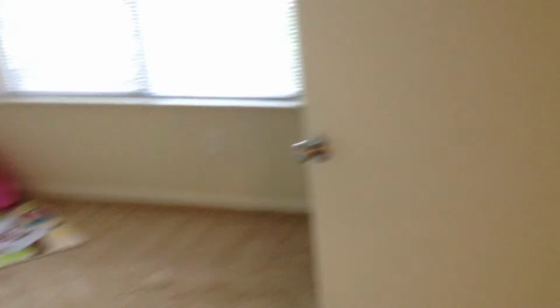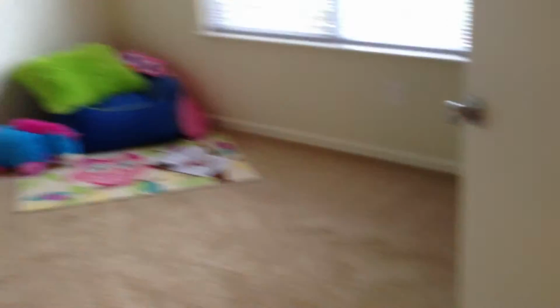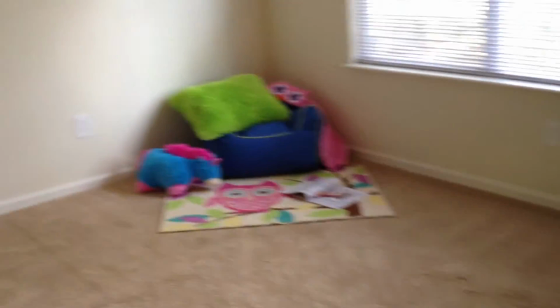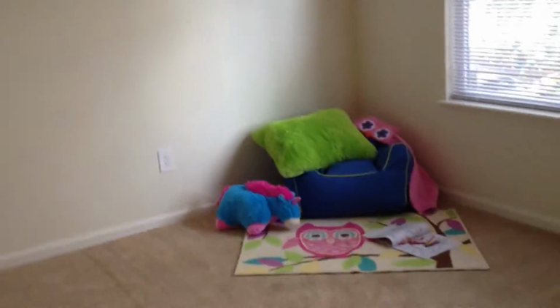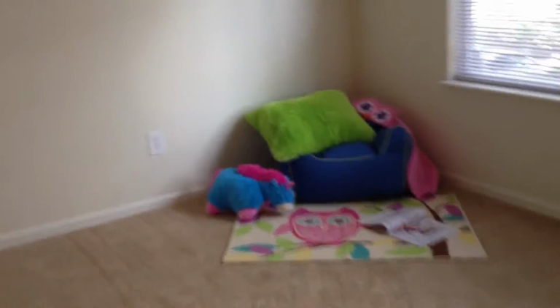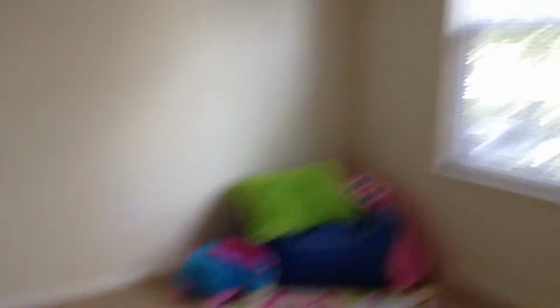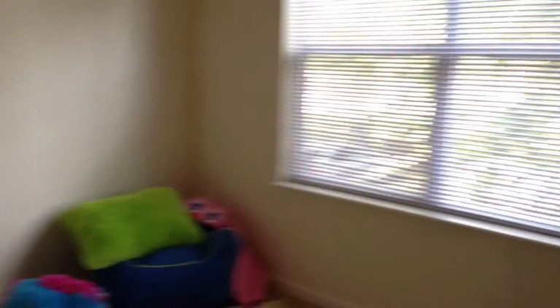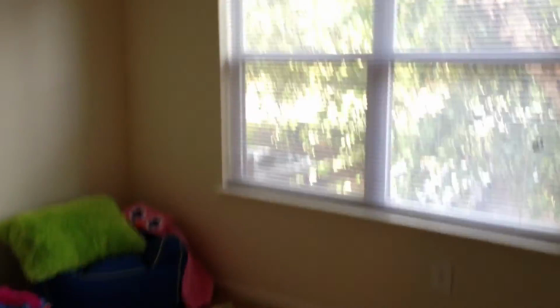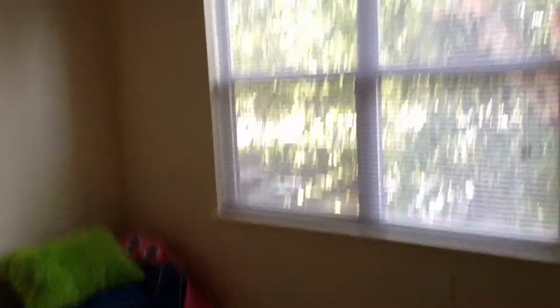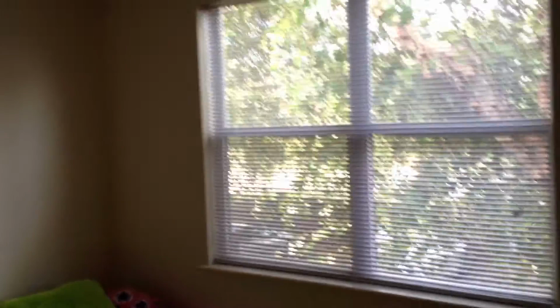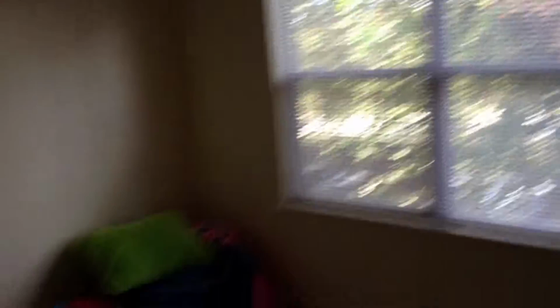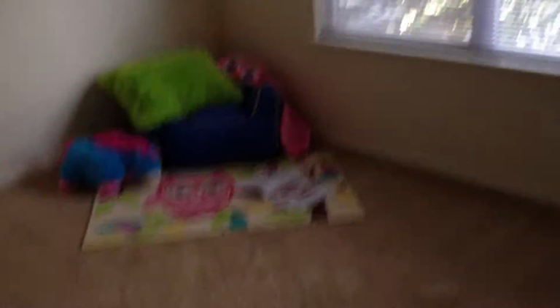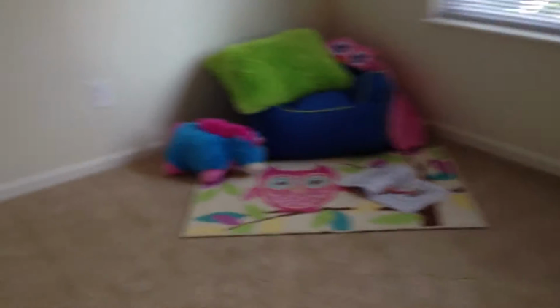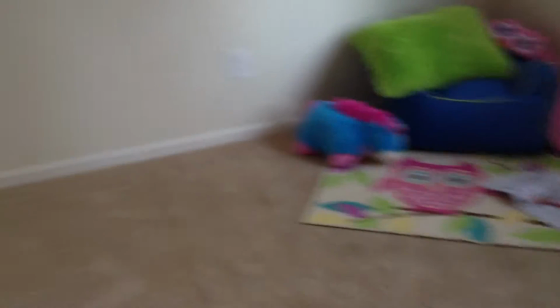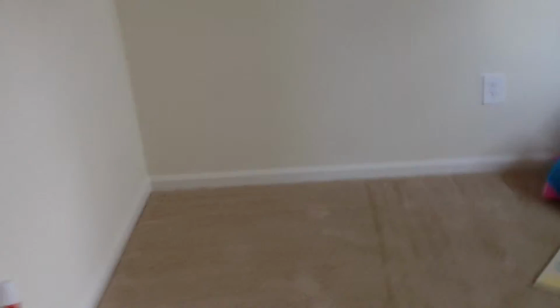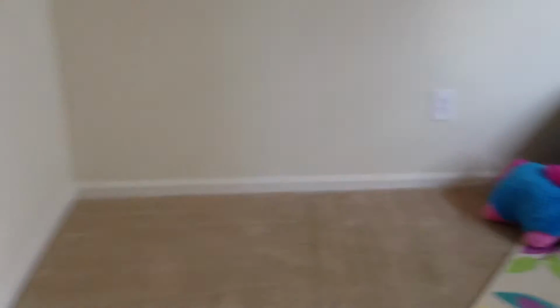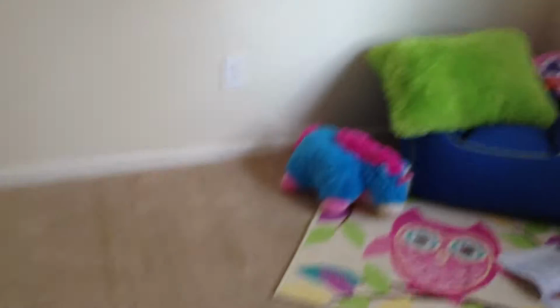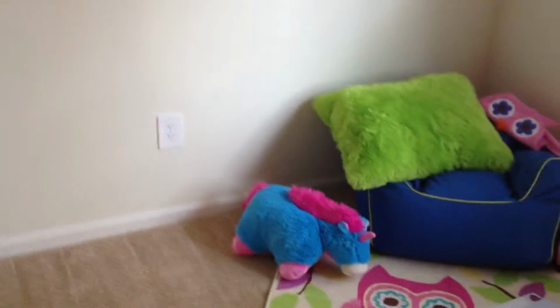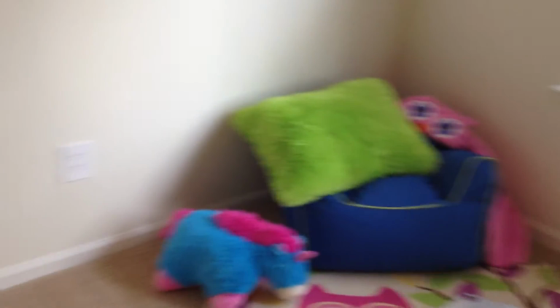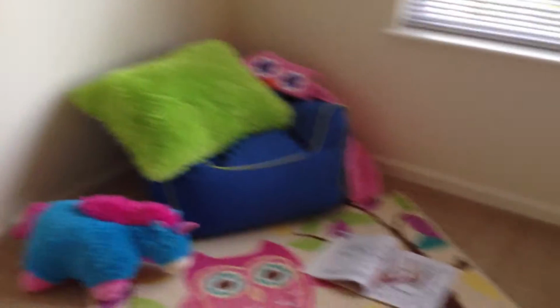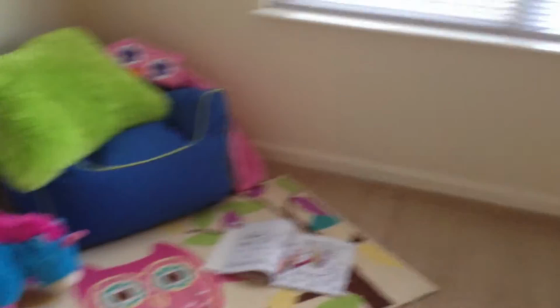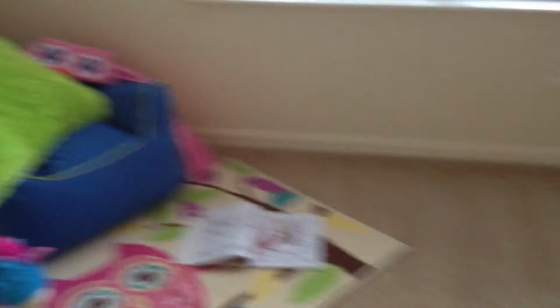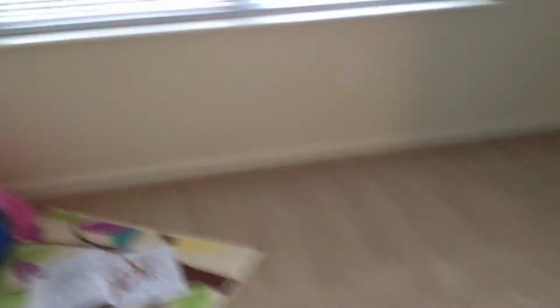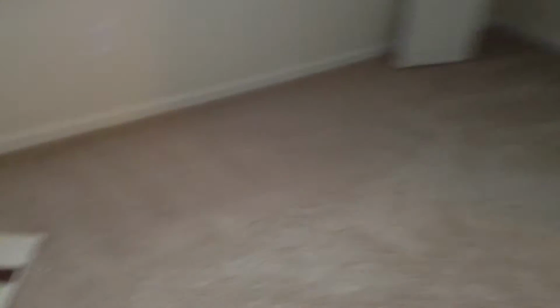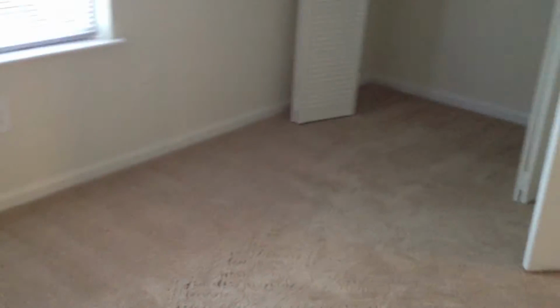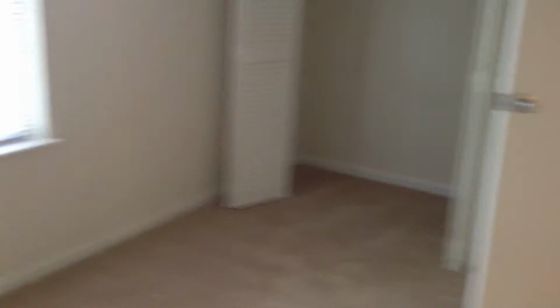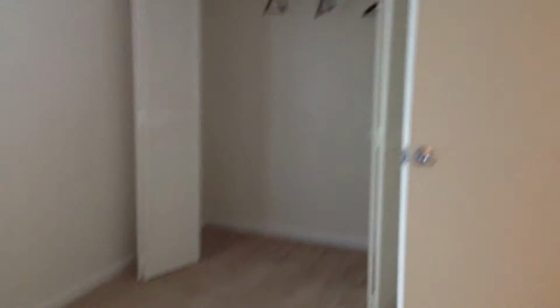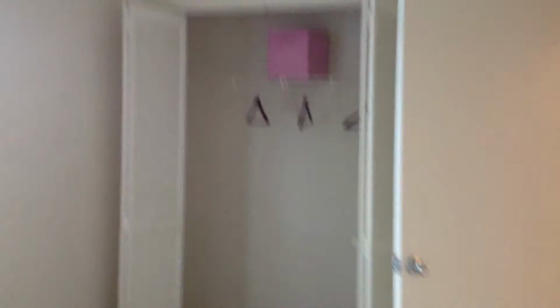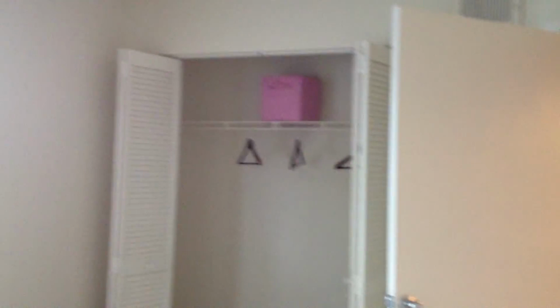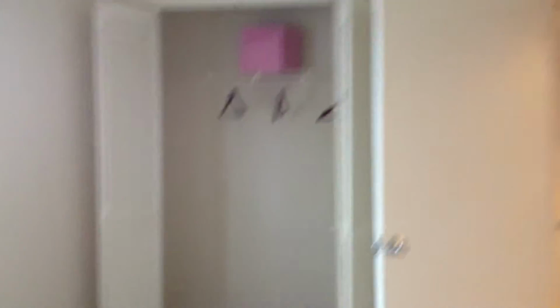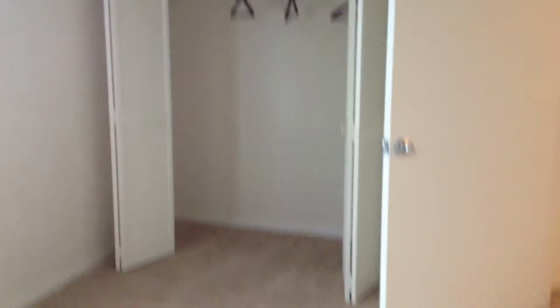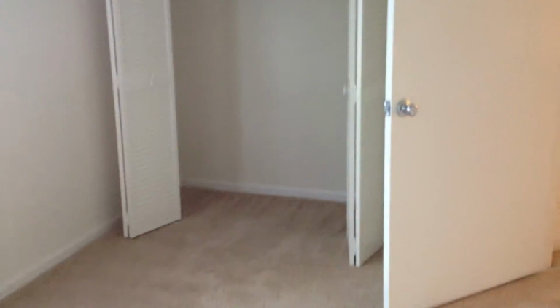Here's the second guest bedroom. It also has double windows, a nice size room as well, and a closet right there.